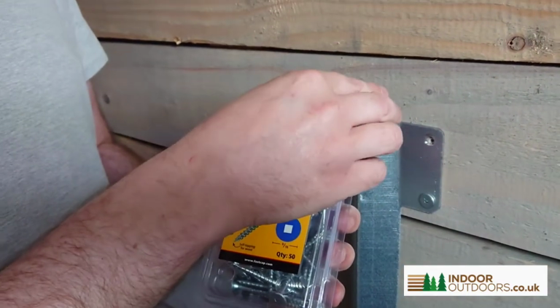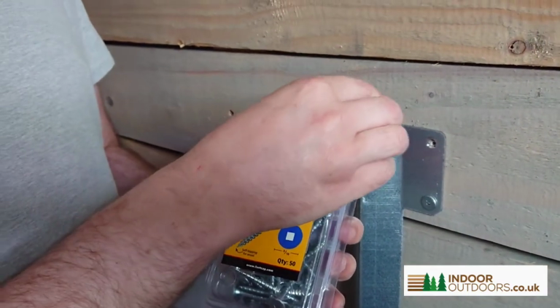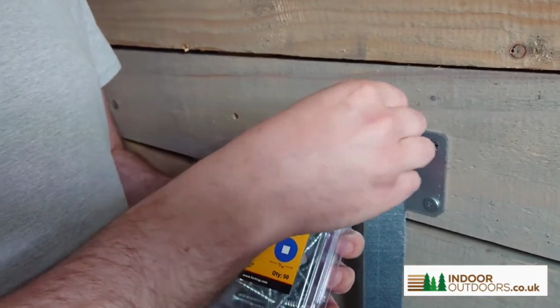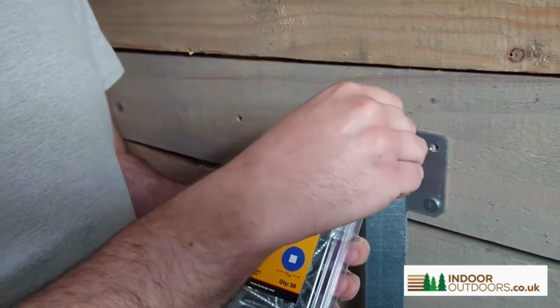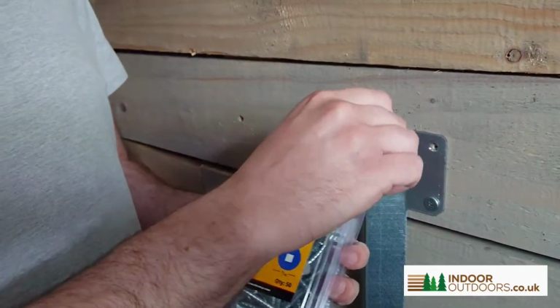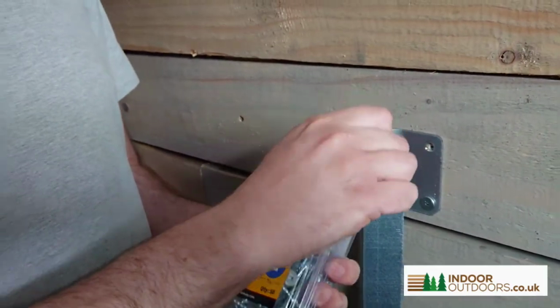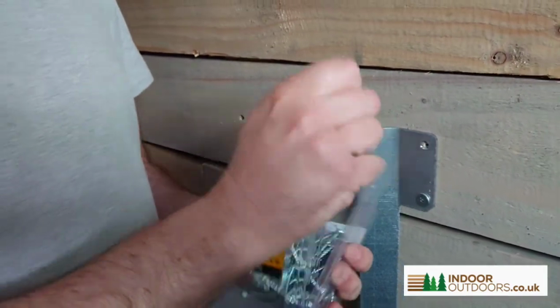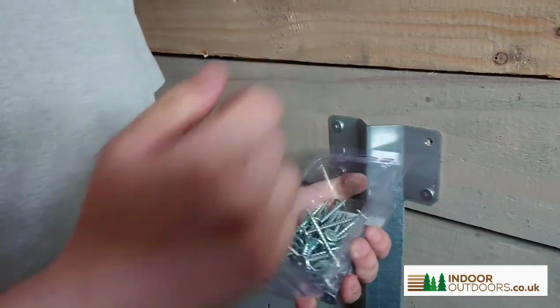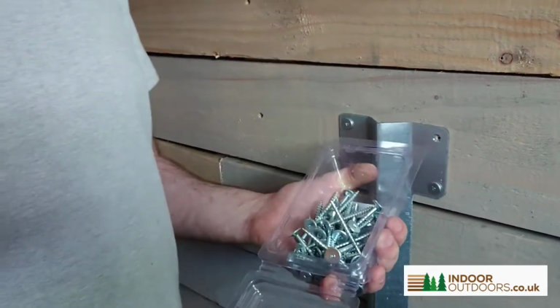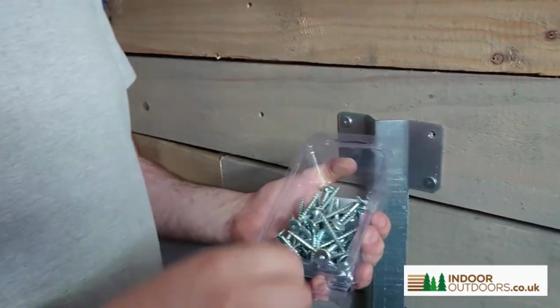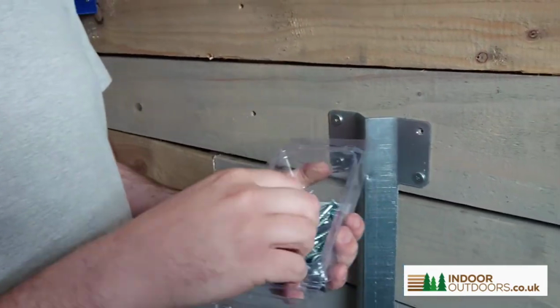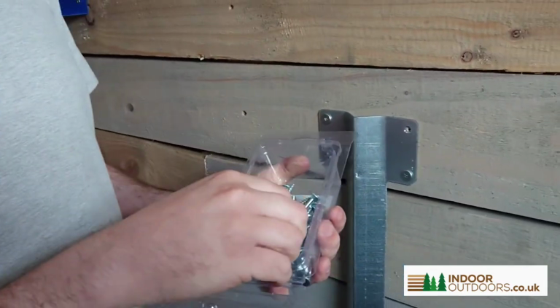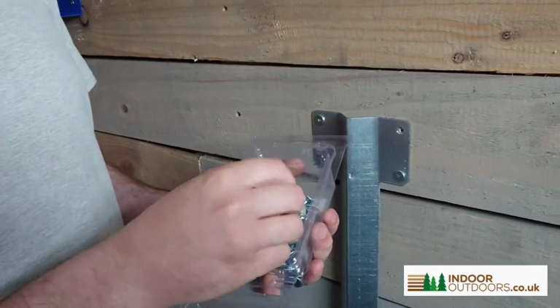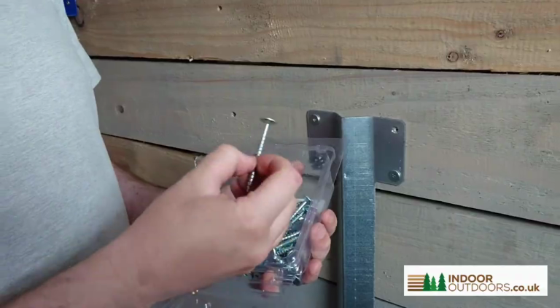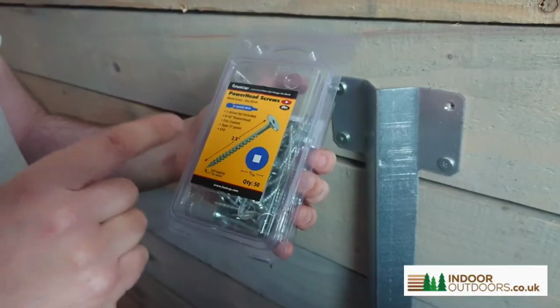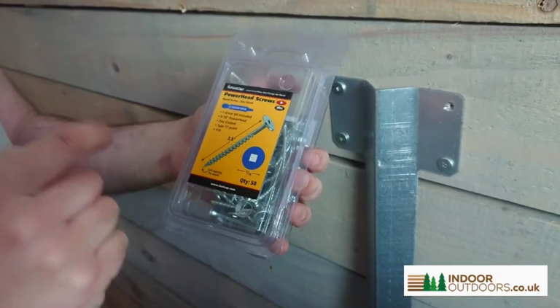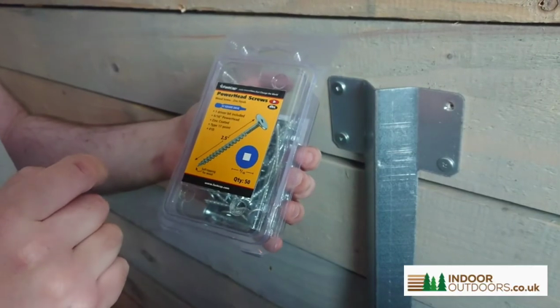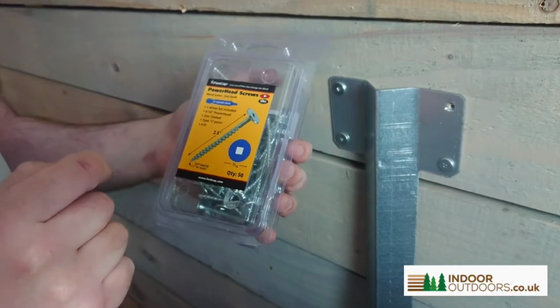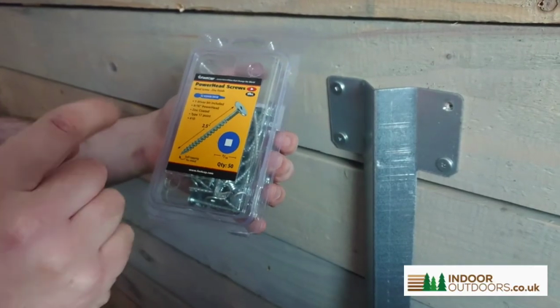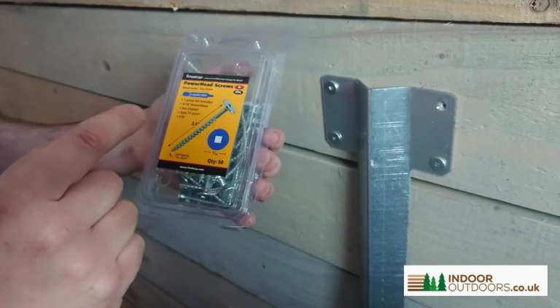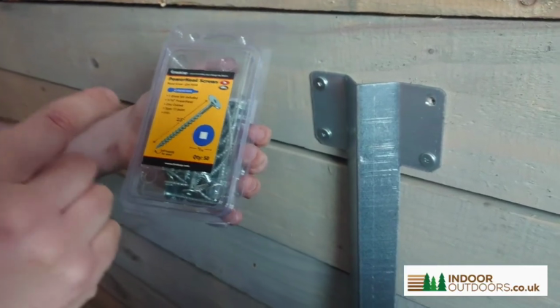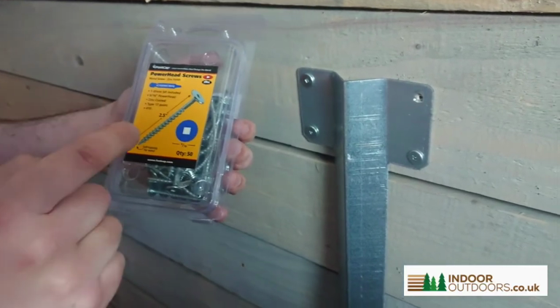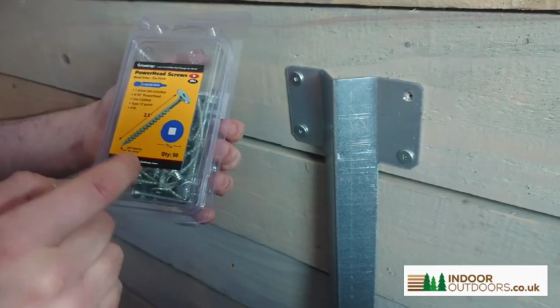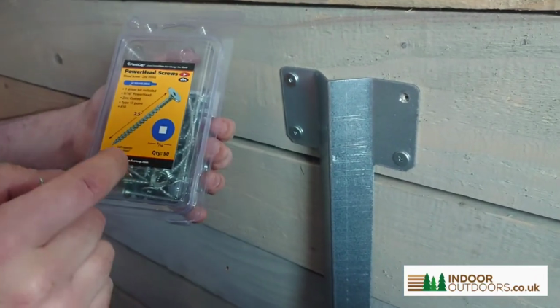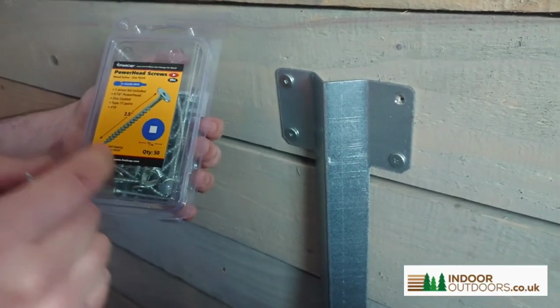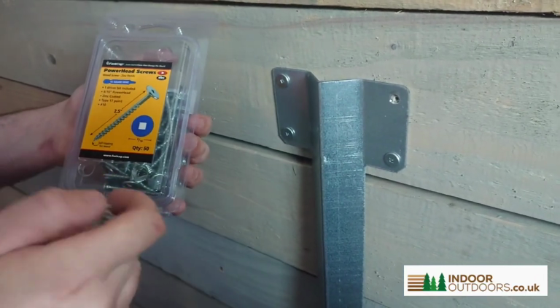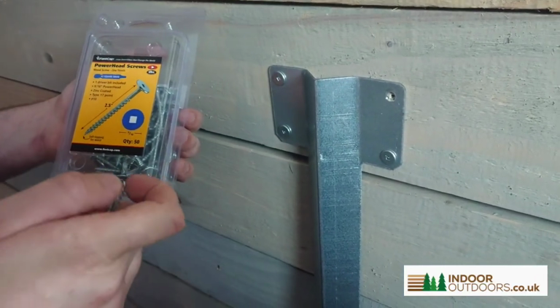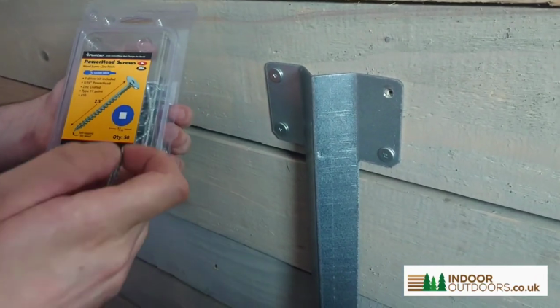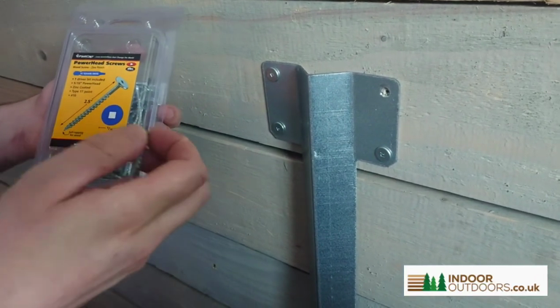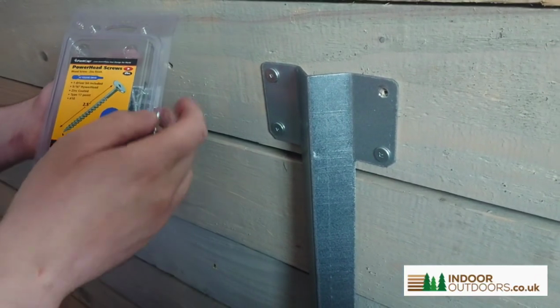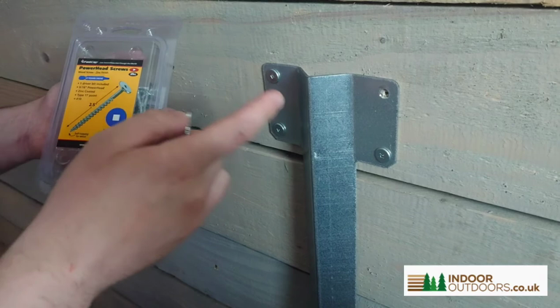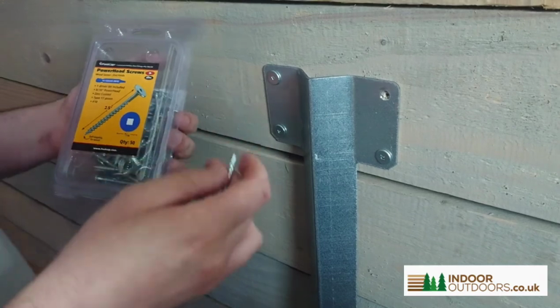This is called the power head screw. They come in packs of 50, which we're going to be recommending for all of our sleeper bracket, hardware, and timber bracket range.